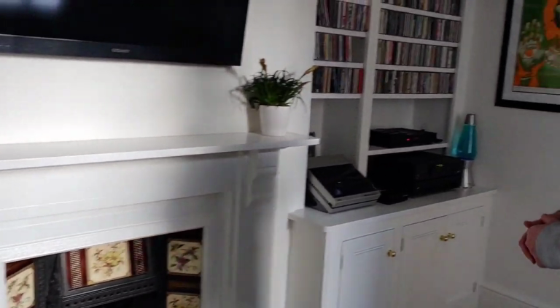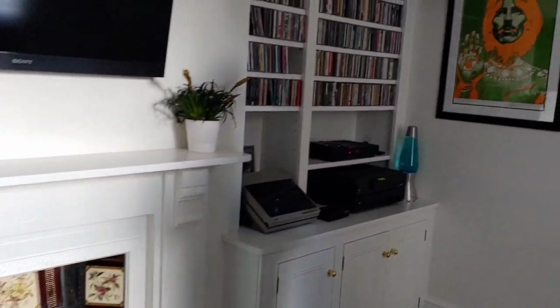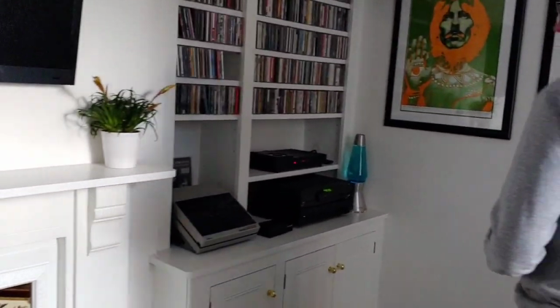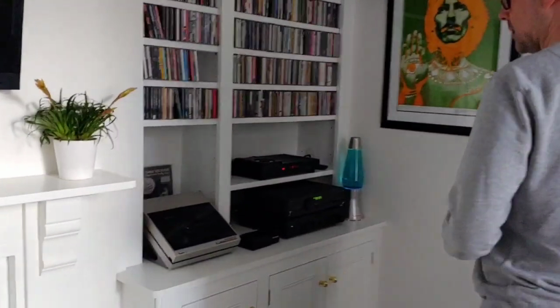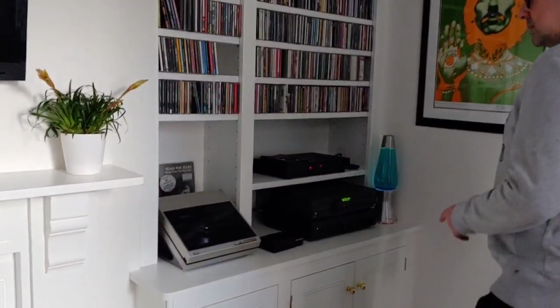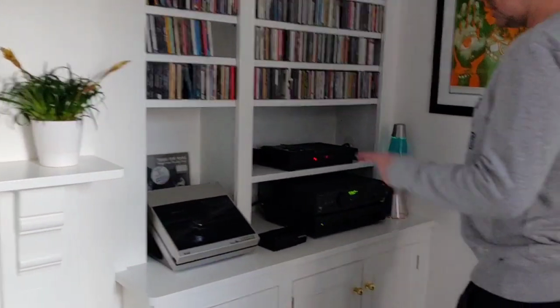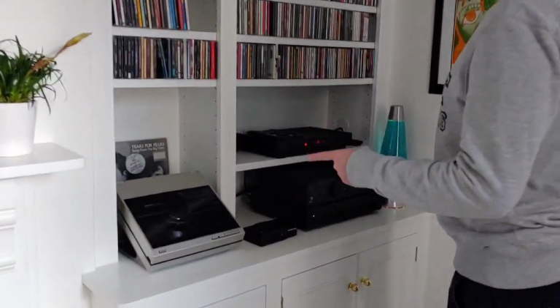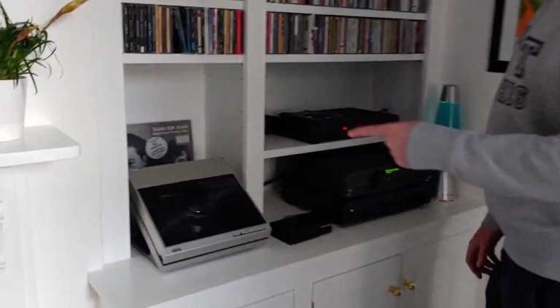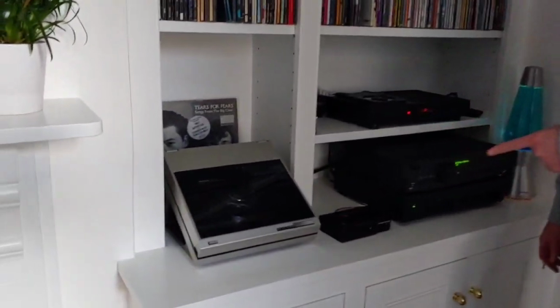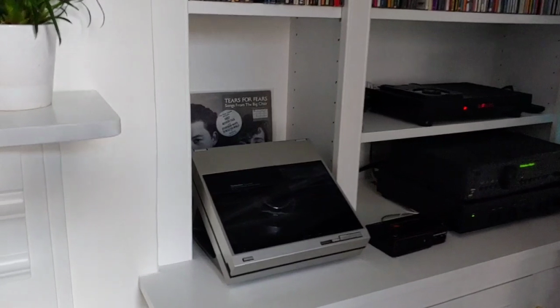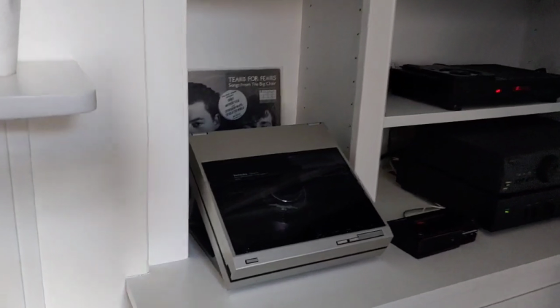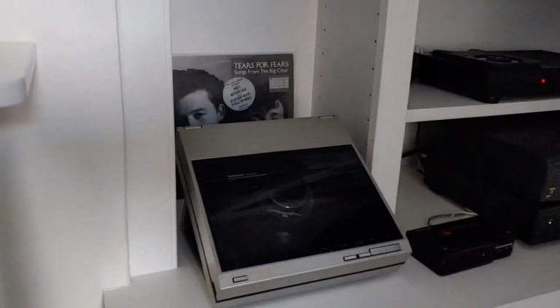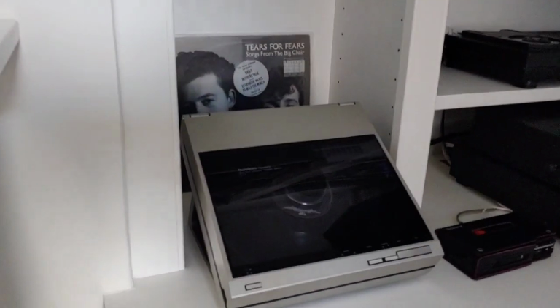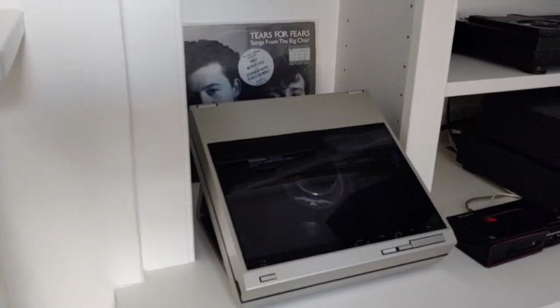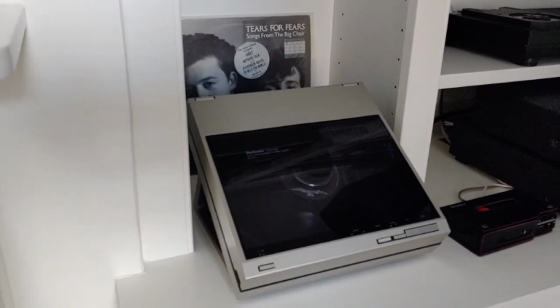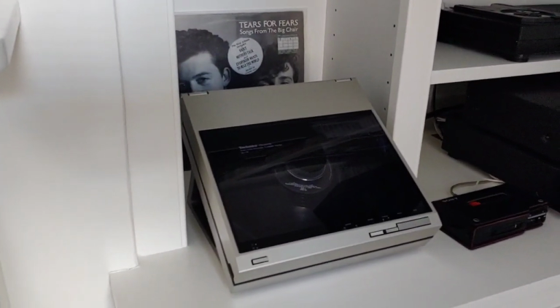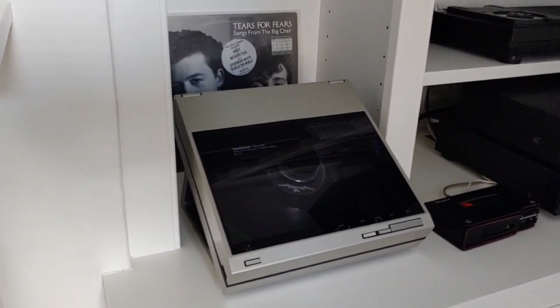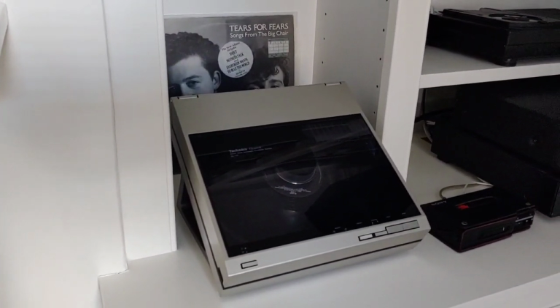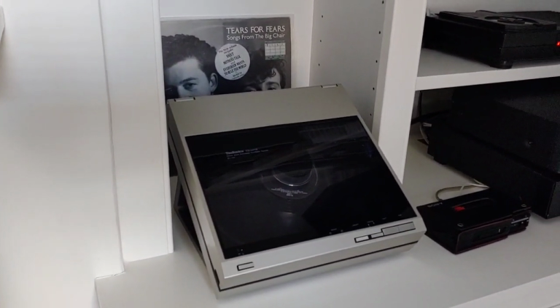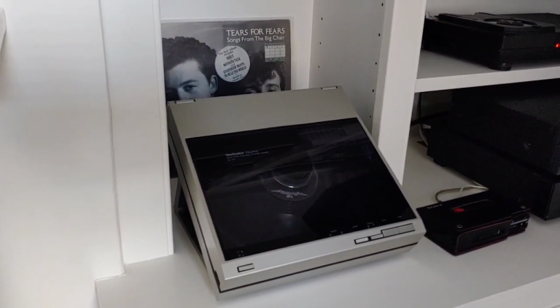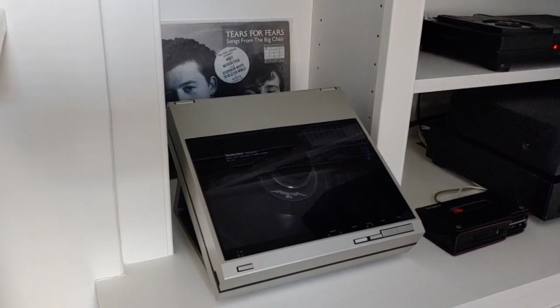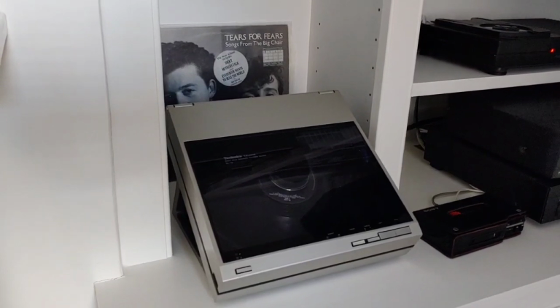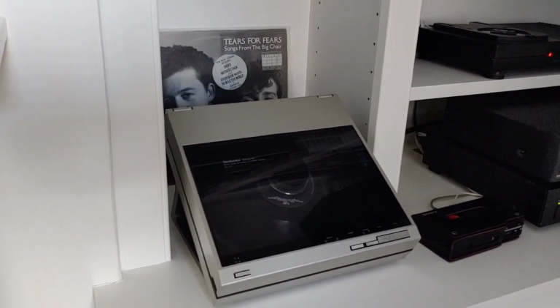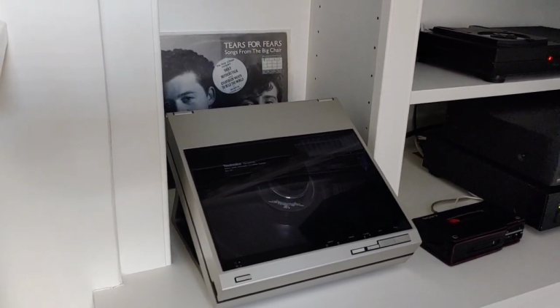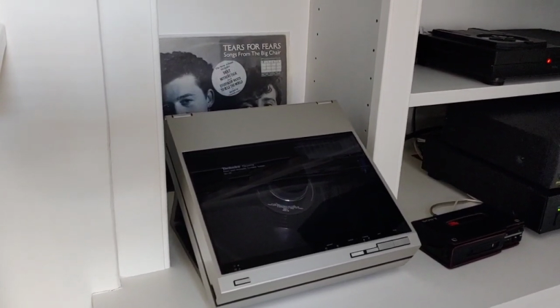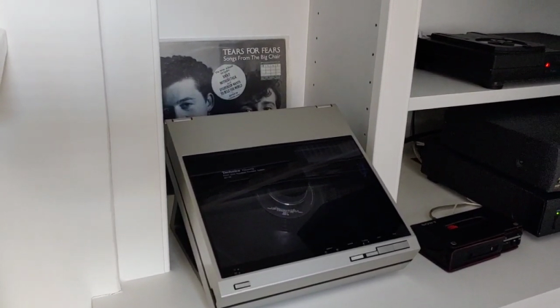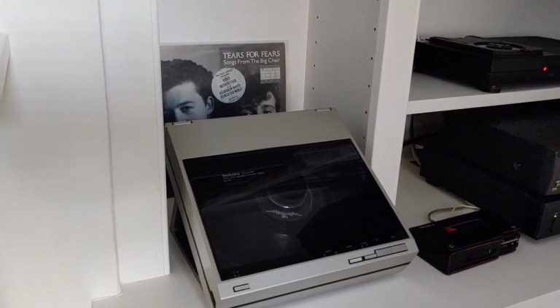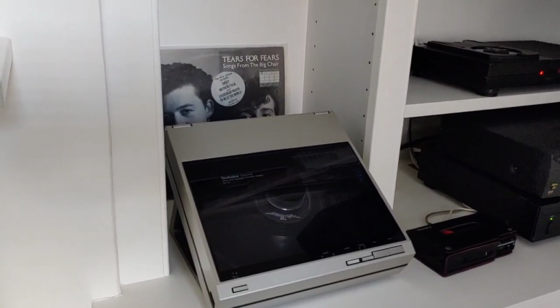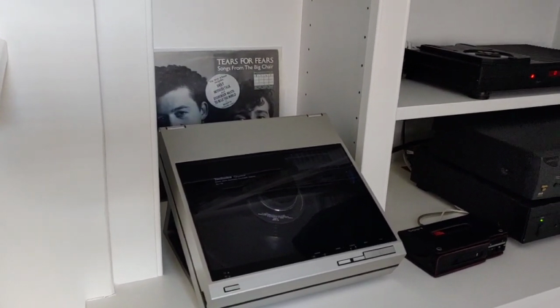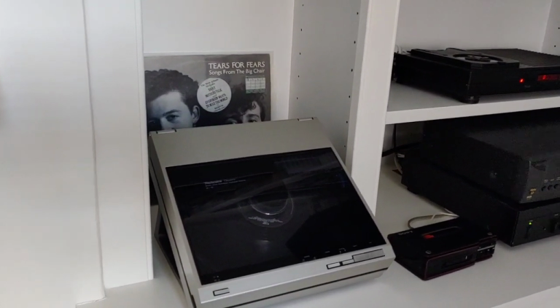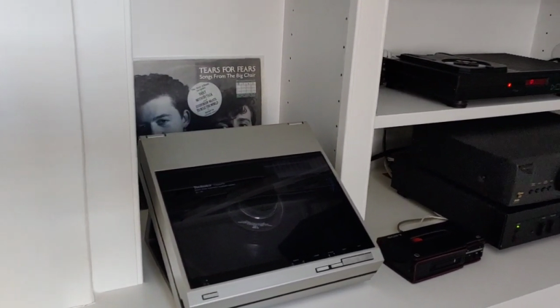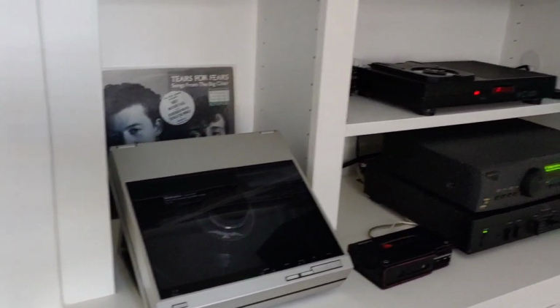My newest acquisition was a Technics SL10 linear tracking record player — amazing. It has a moving coil stylus and the sound is superb.